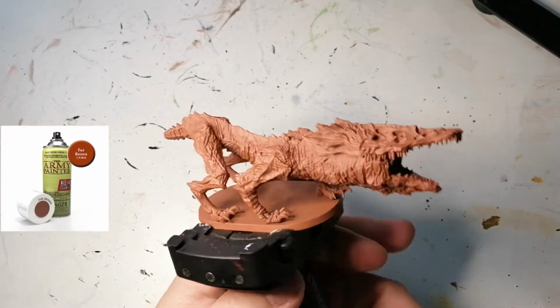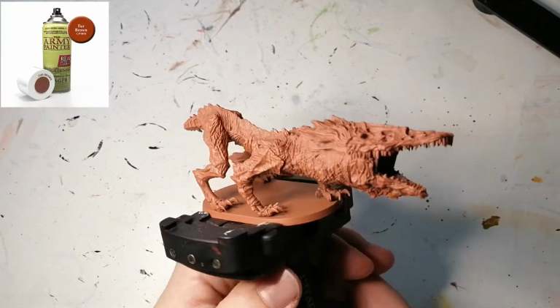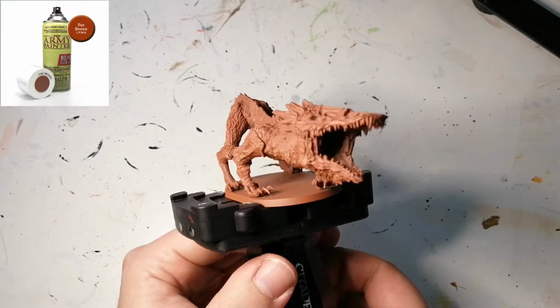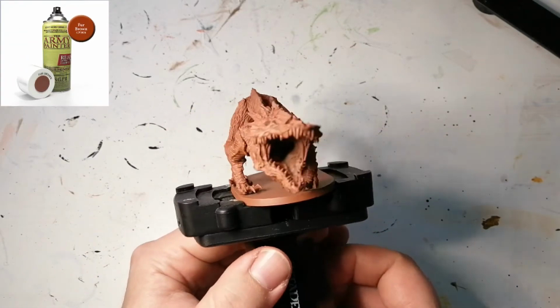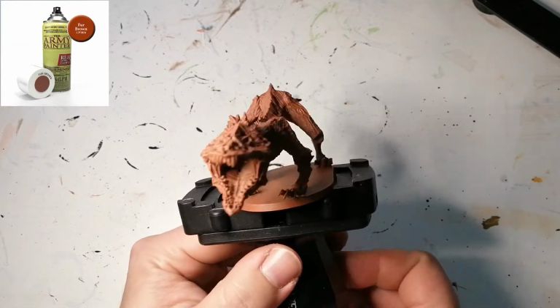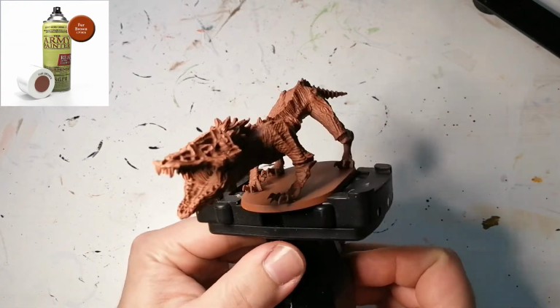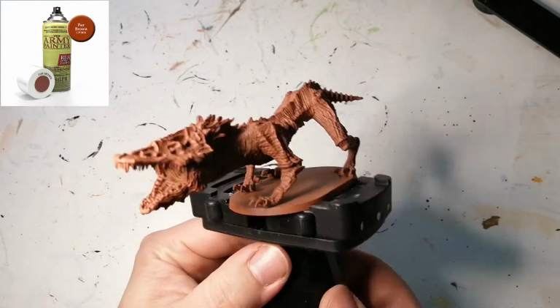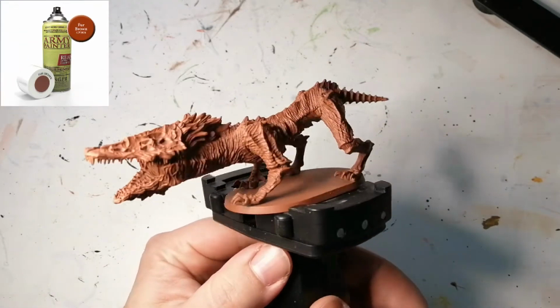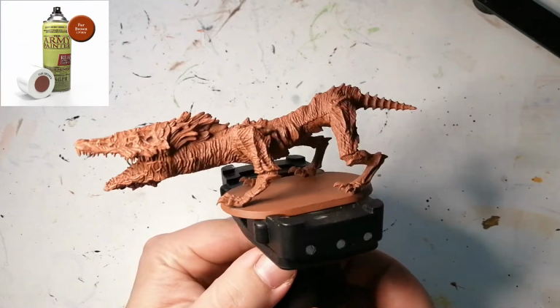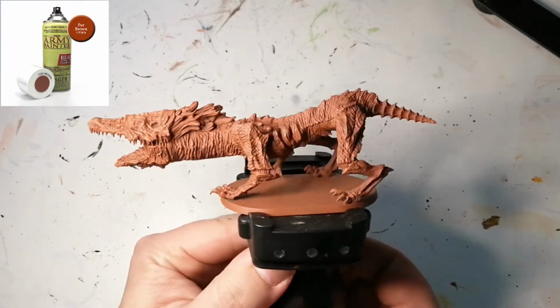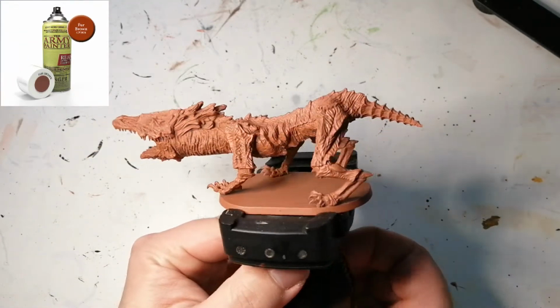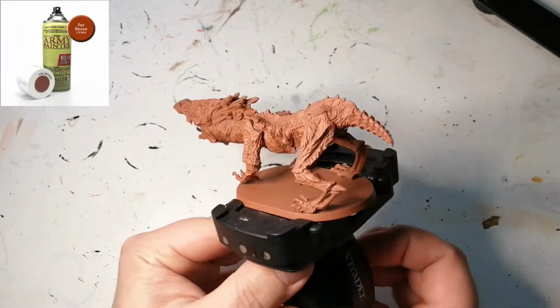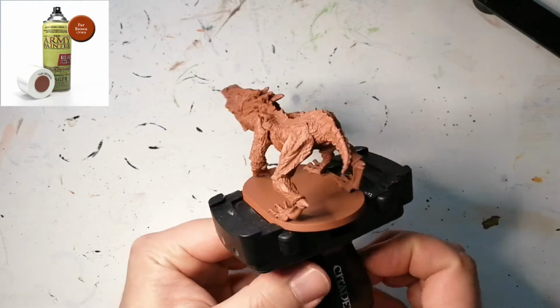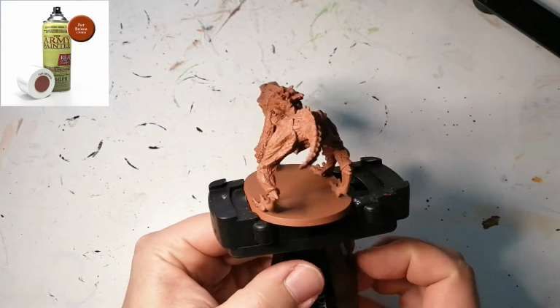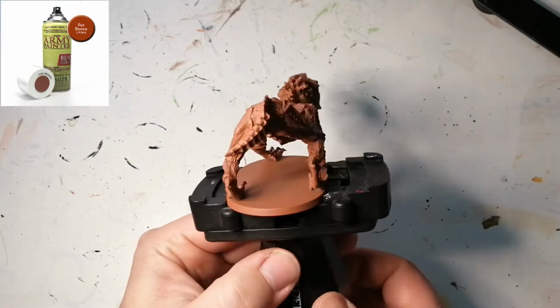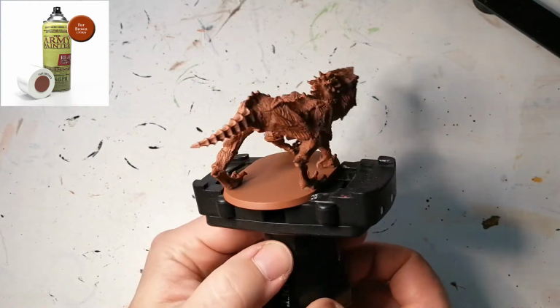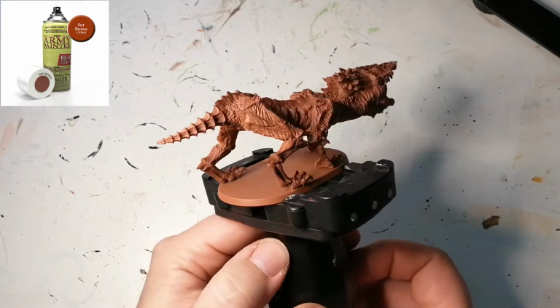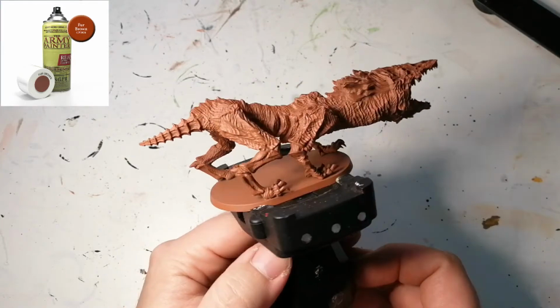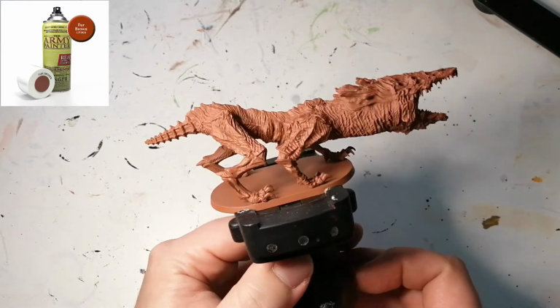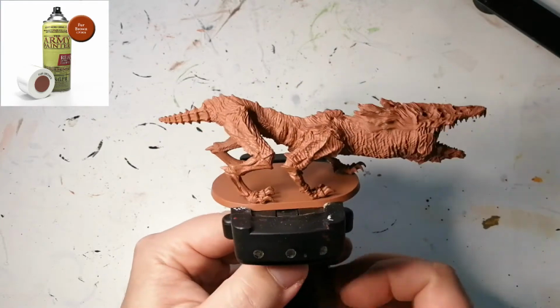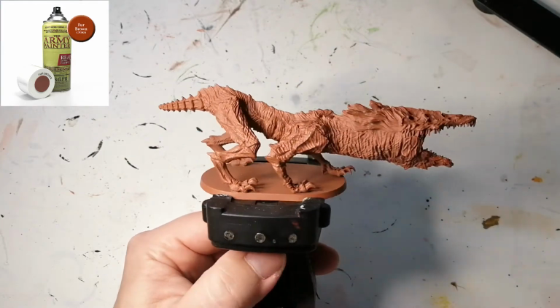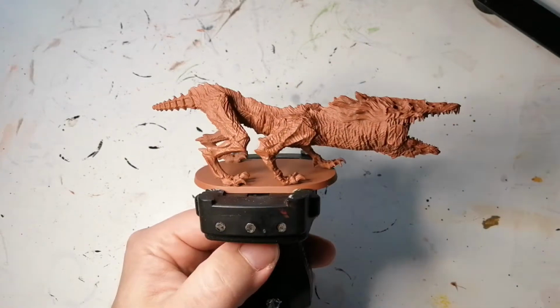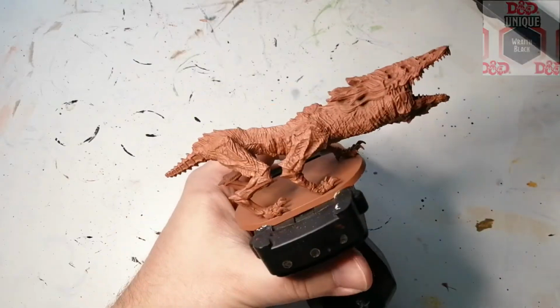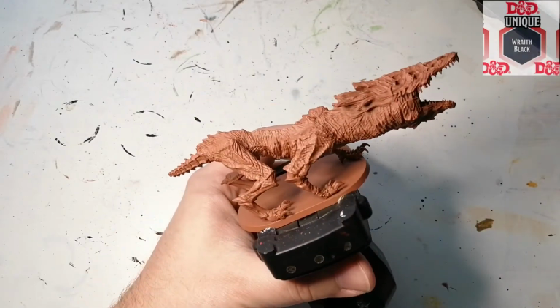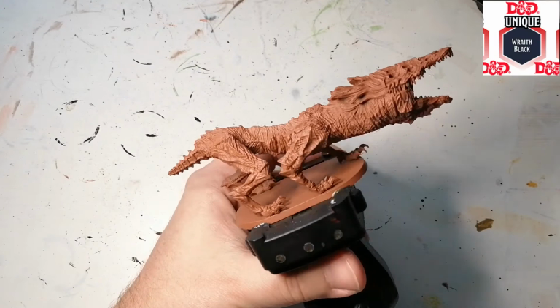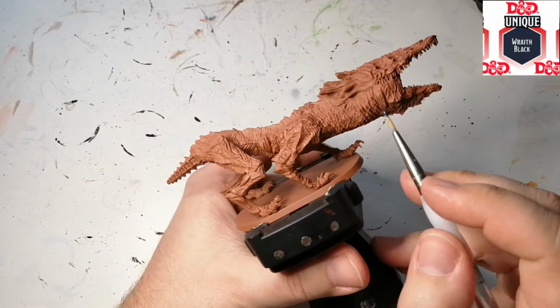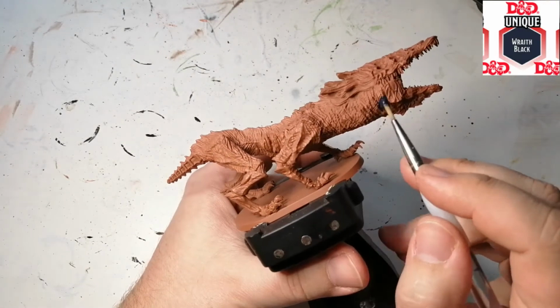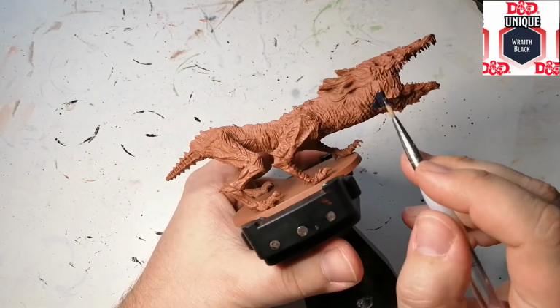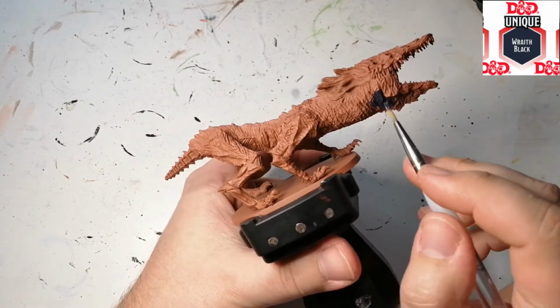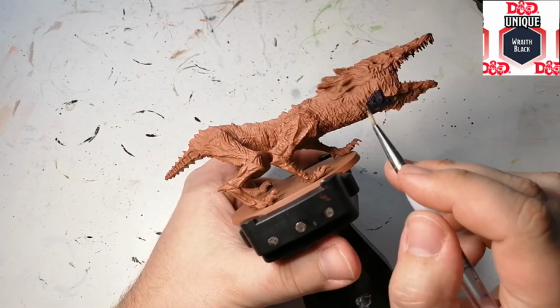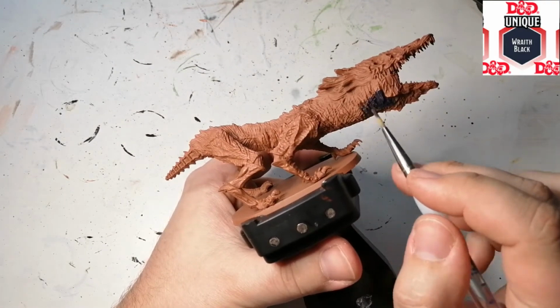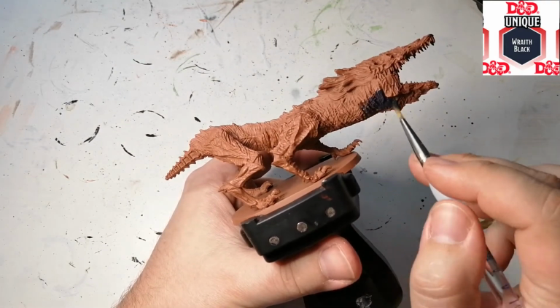Hey everybody, welcome back to the channel. I hope you're having a good day. I'm back with a Netter Bloodborne chalice dungeon miniature, and this is the Watchdog of the Old Lords. He's primed in Army Painter's Fur Brown.